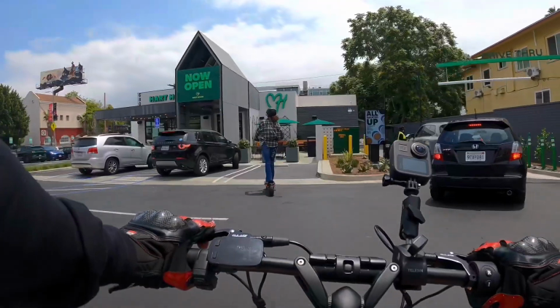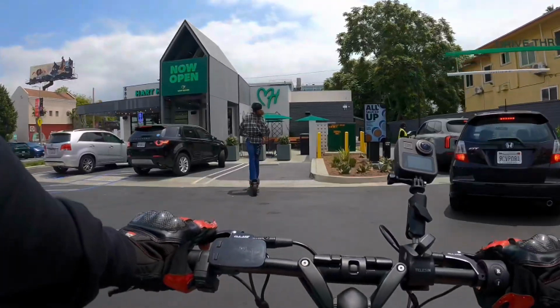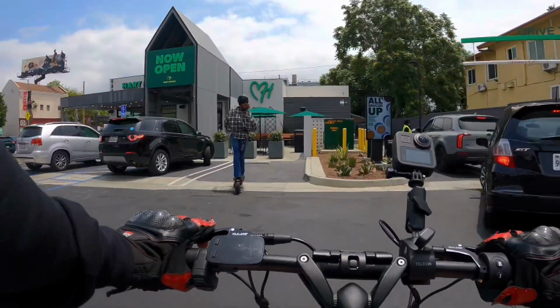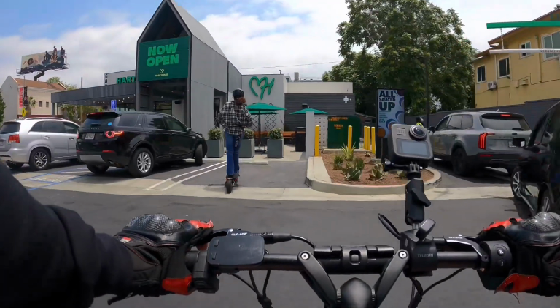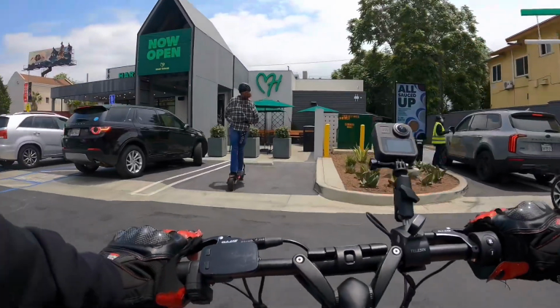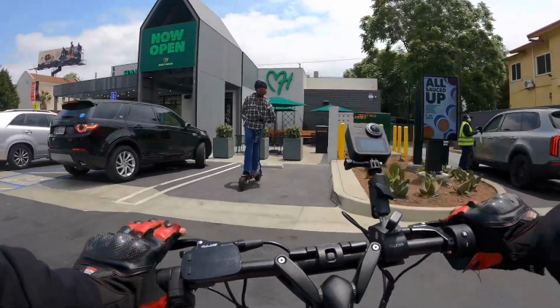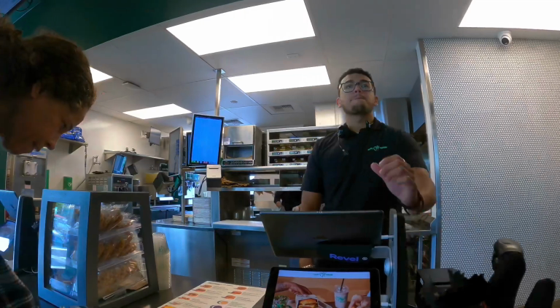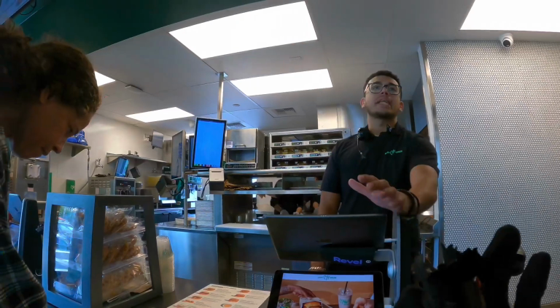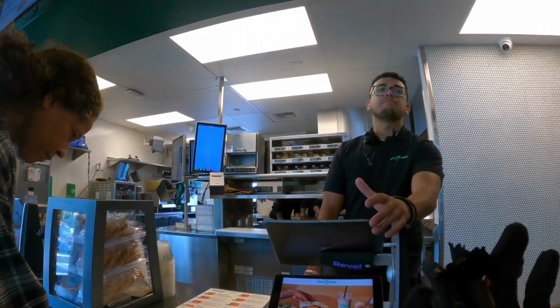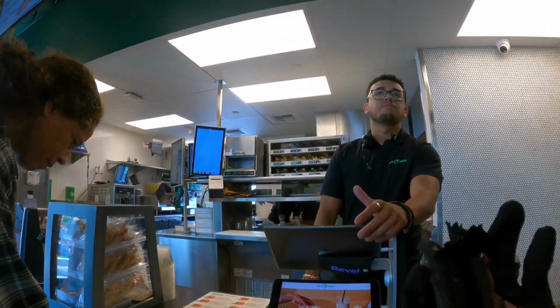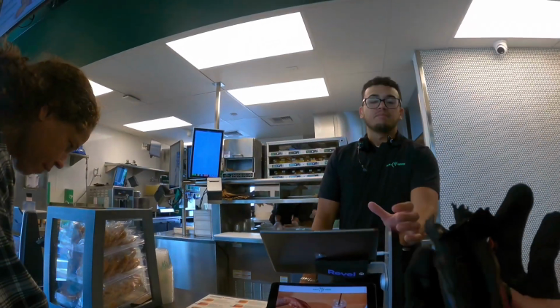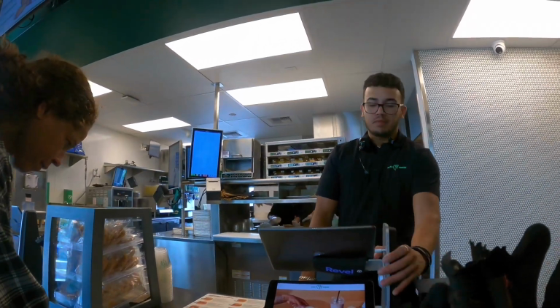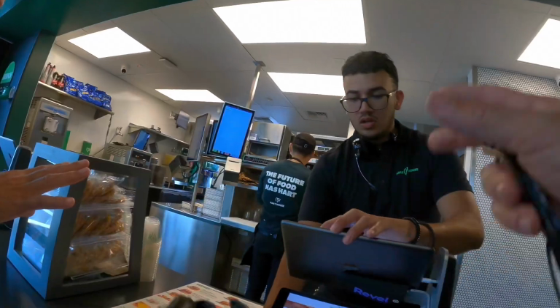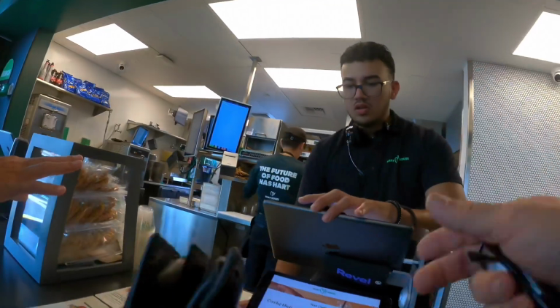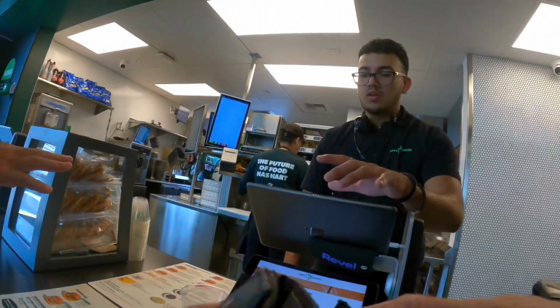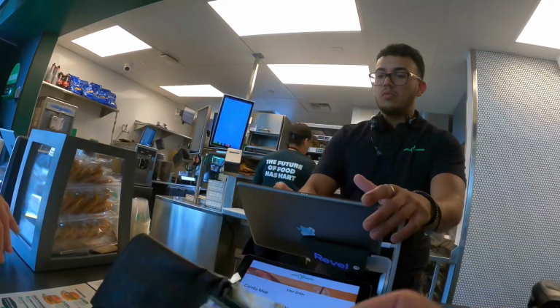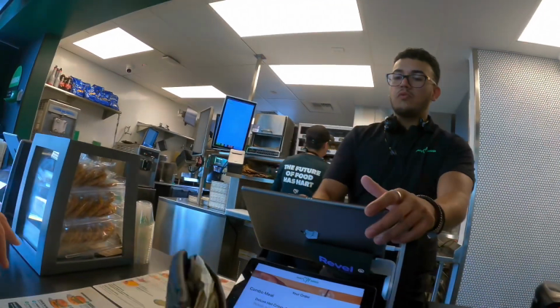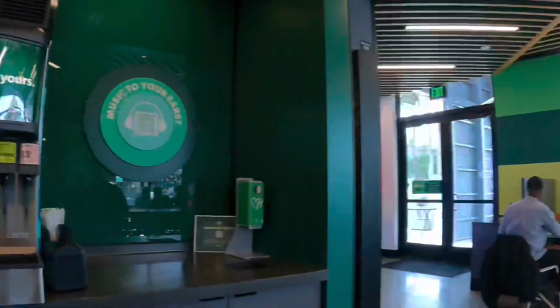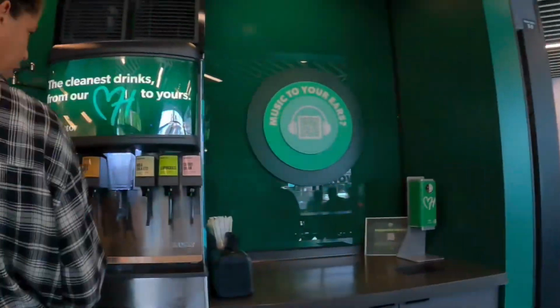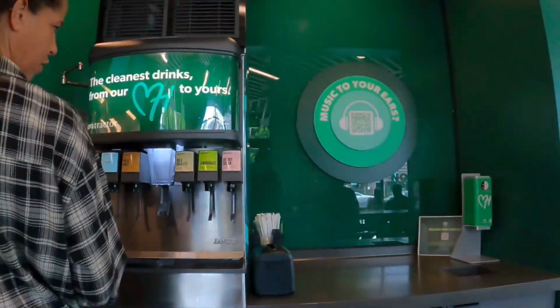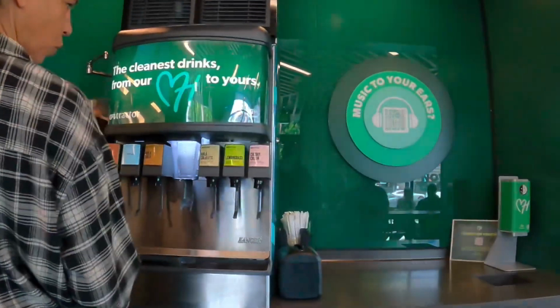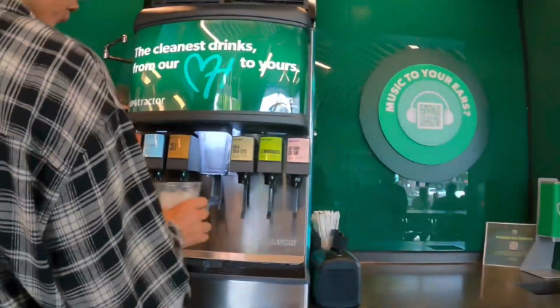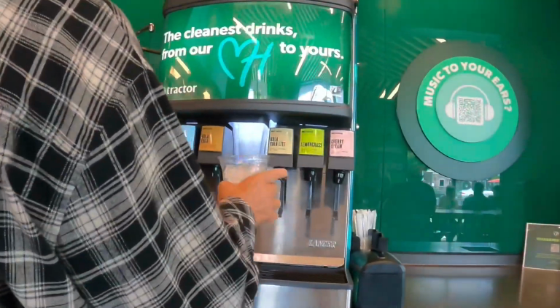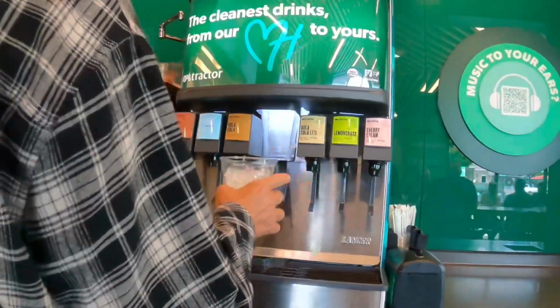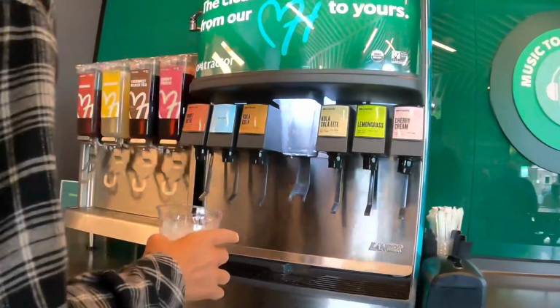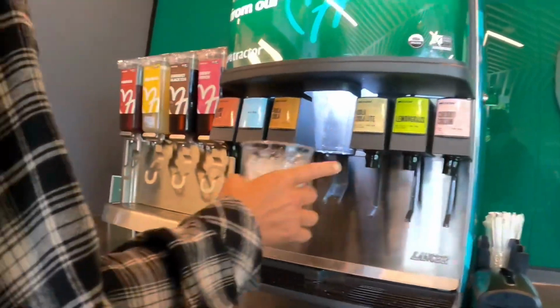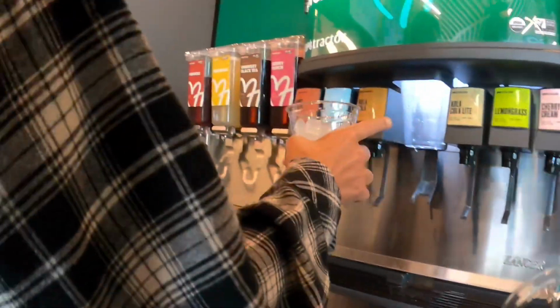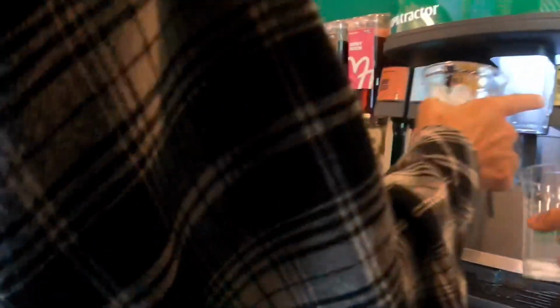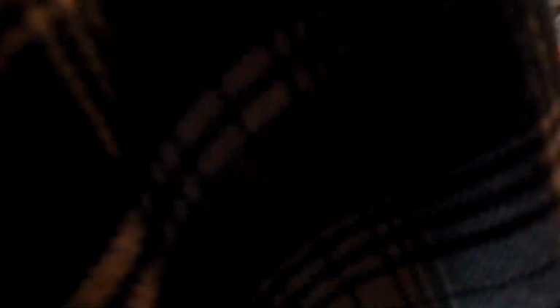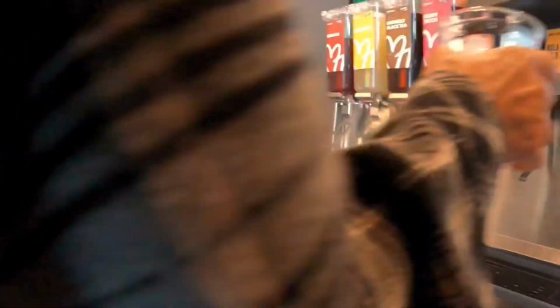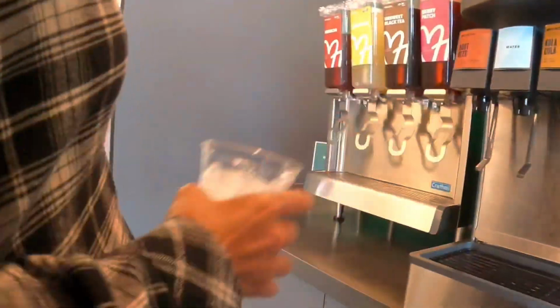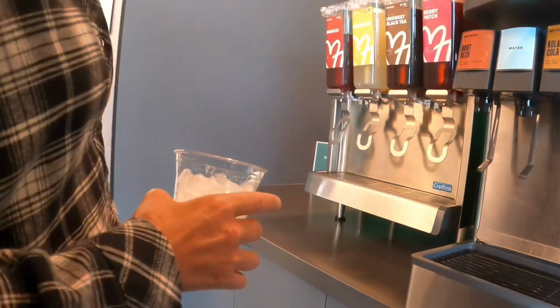Oh yeah, we can sit outside — perfect. Let me get the number two and the number four meal as well. I bet they got great sodas here. Cherry cream — that sounds like mine.